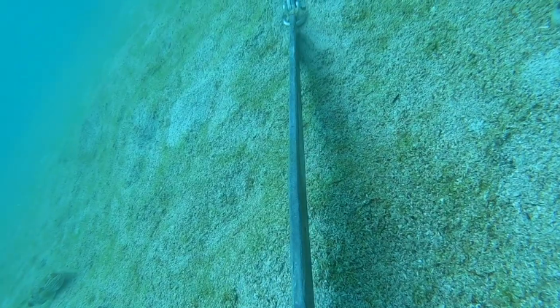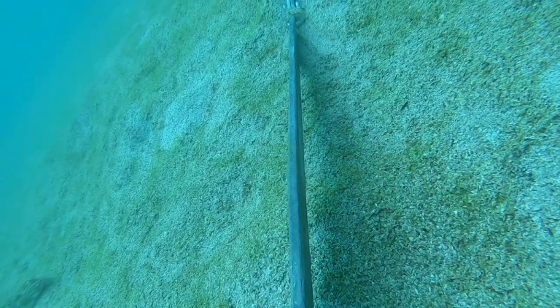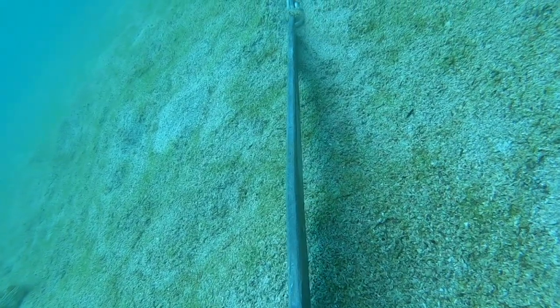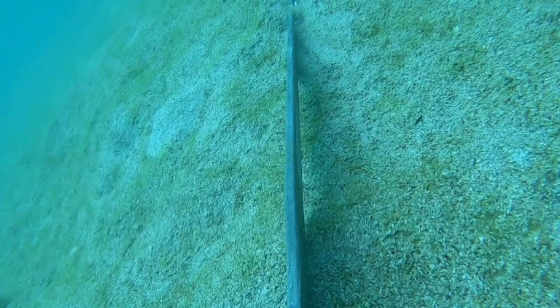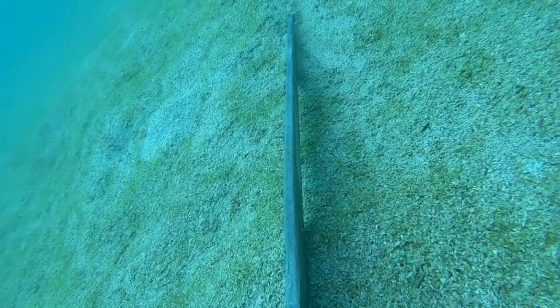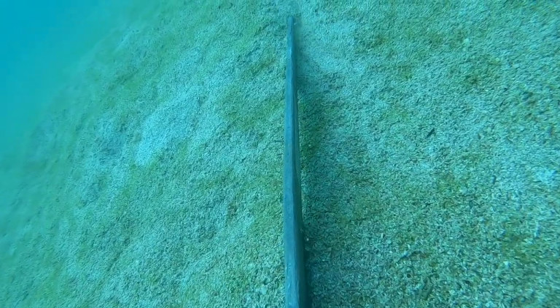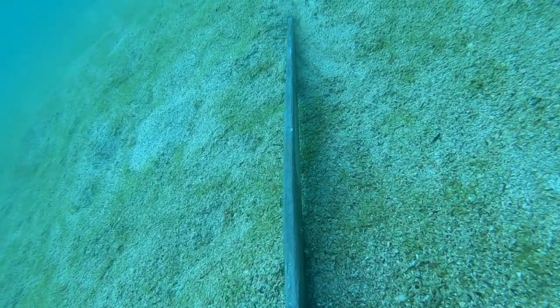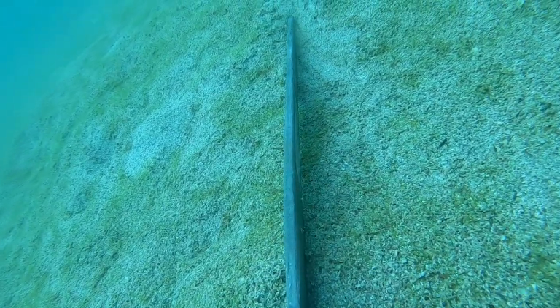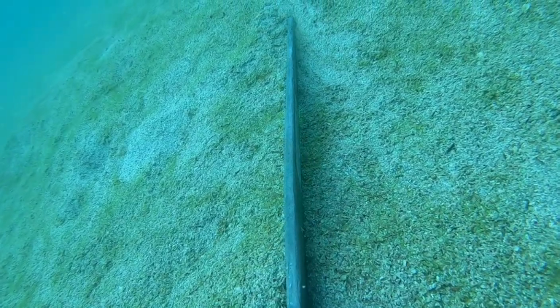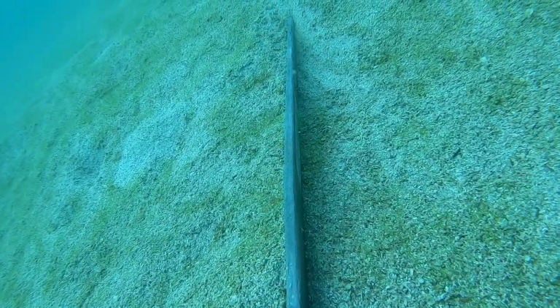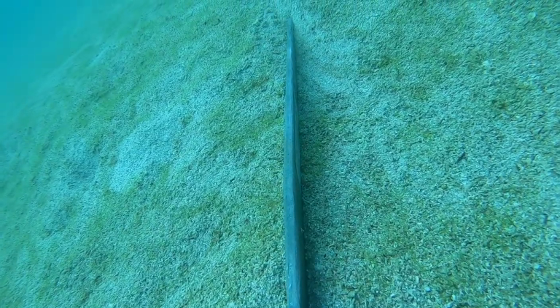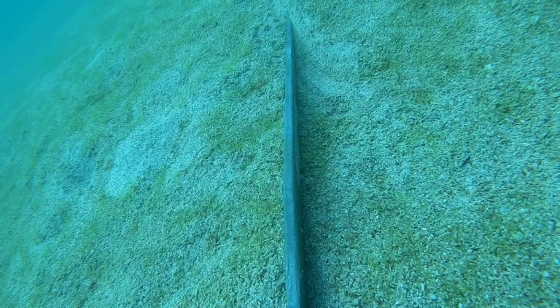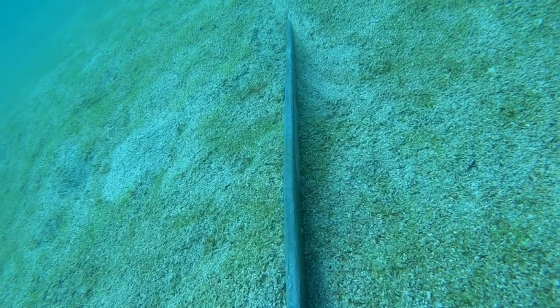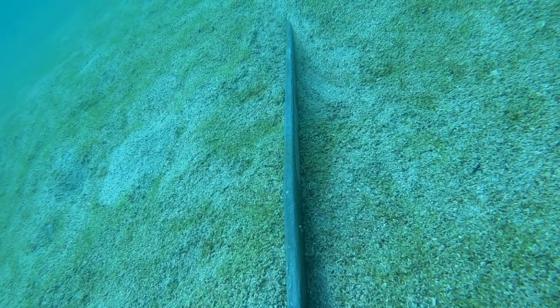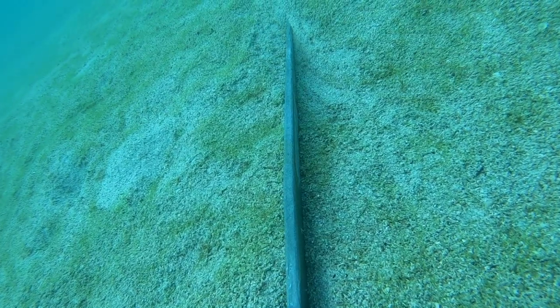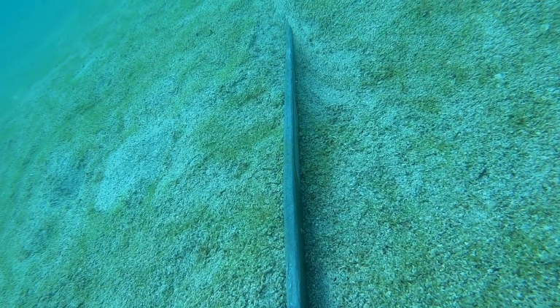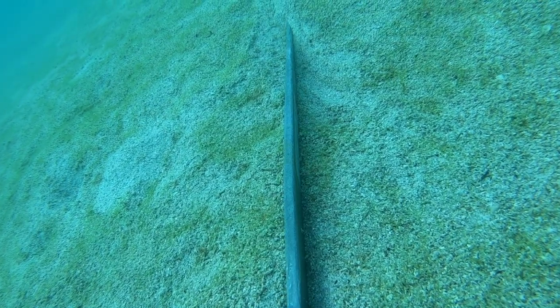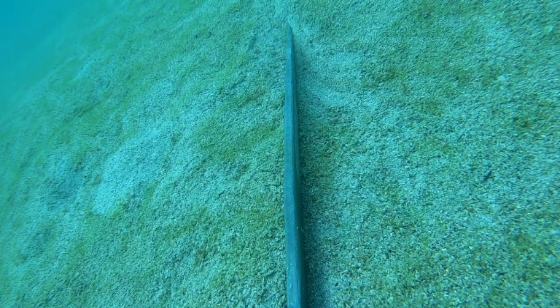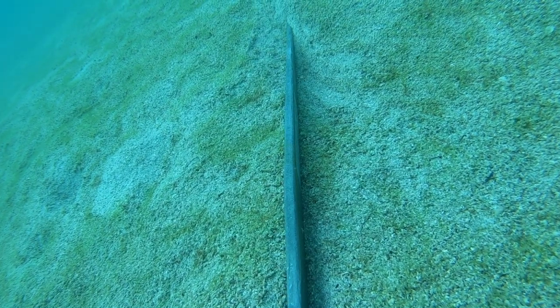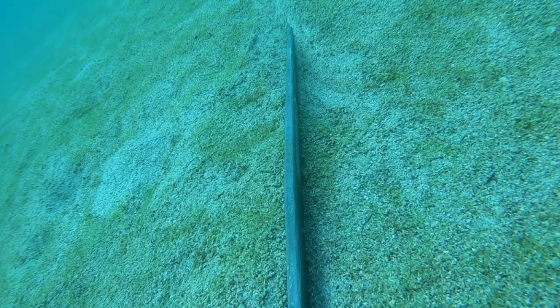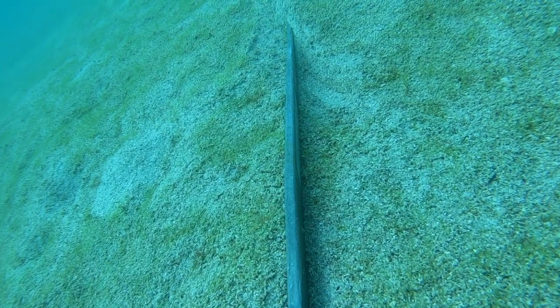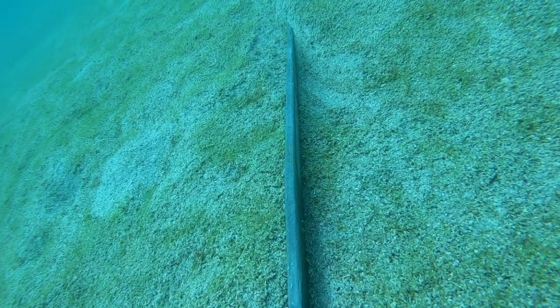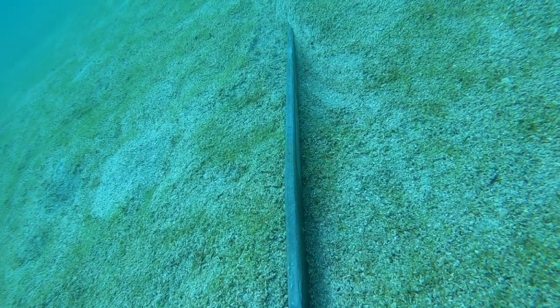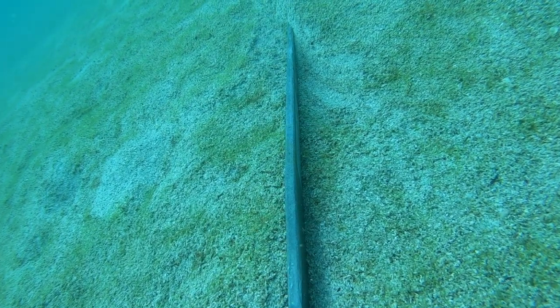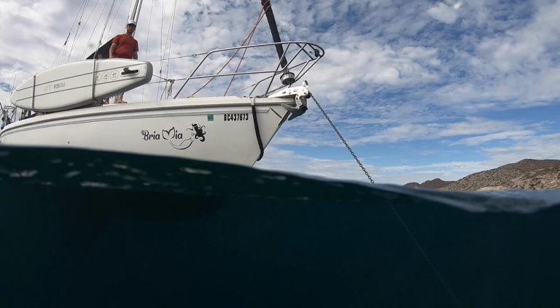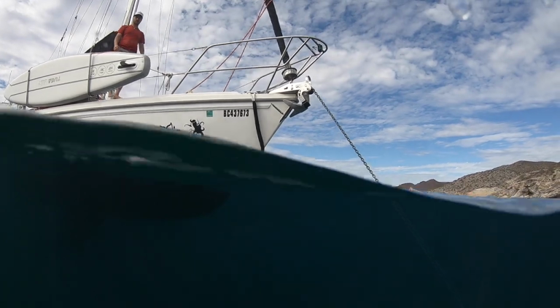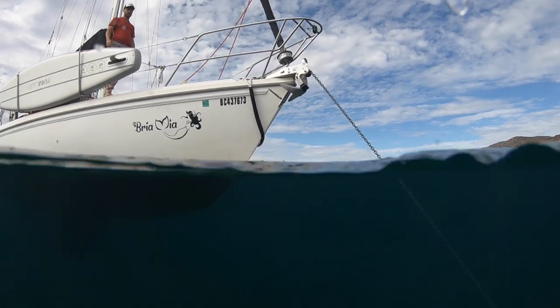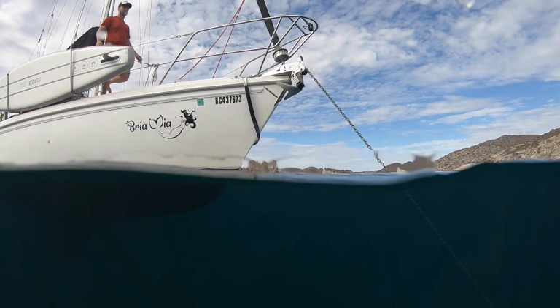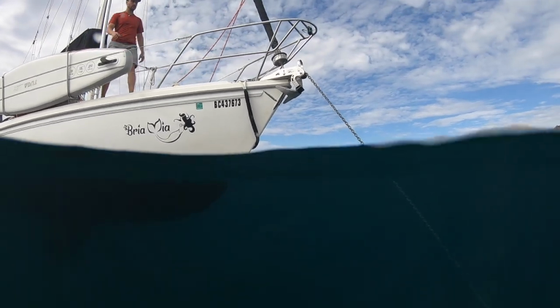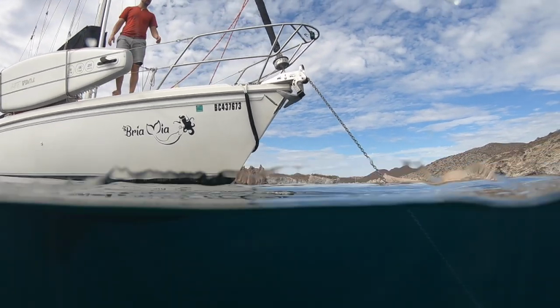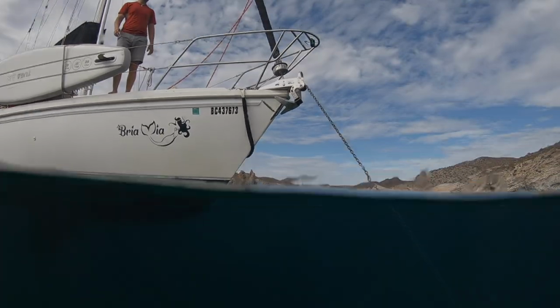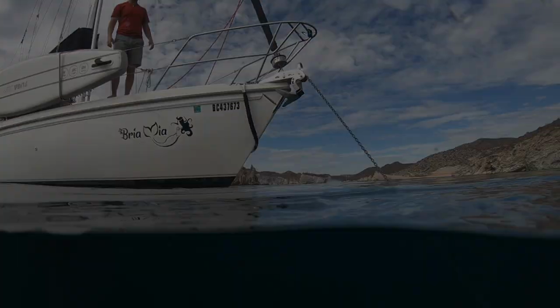This hook never failed us so far. We always make sure to properly set the hook by backing on it up to 2500 RPM, and we dive on it nearly every time to make sure it's not fallen on rock or reef.